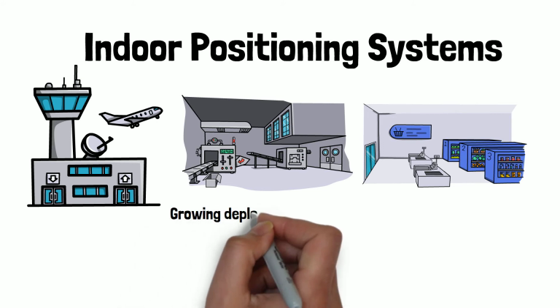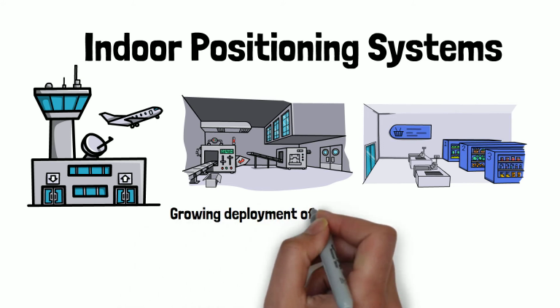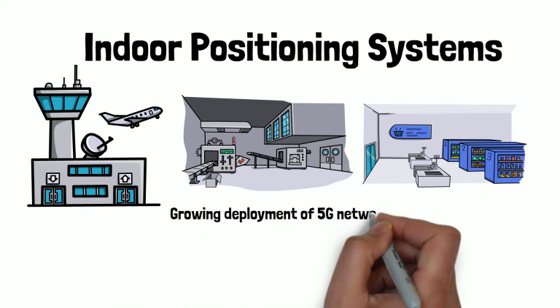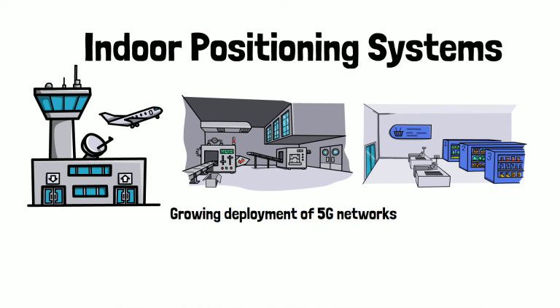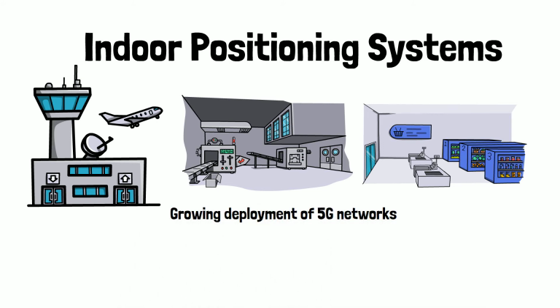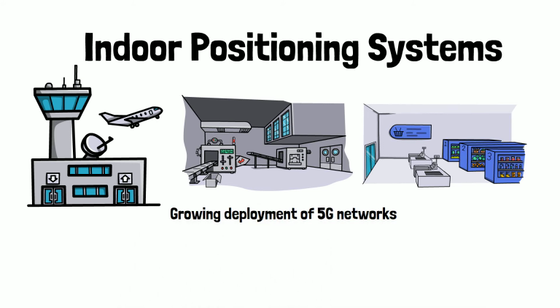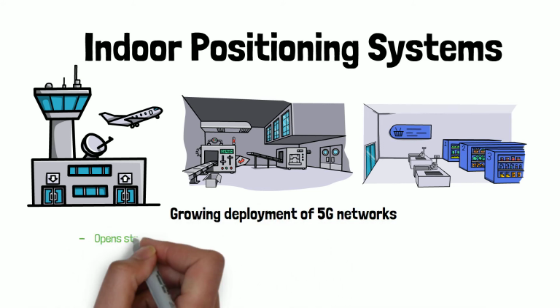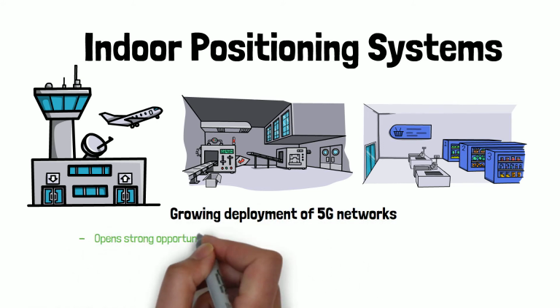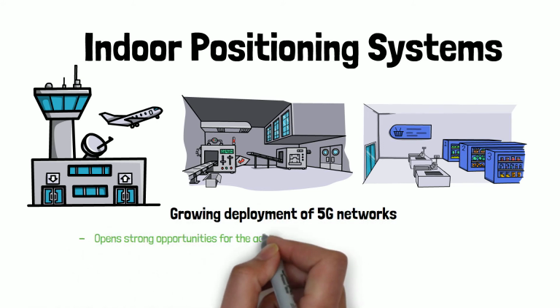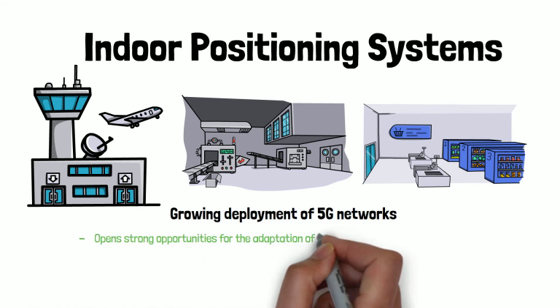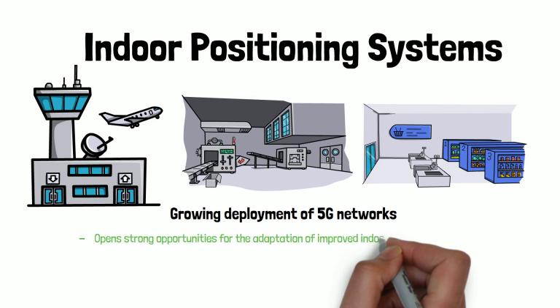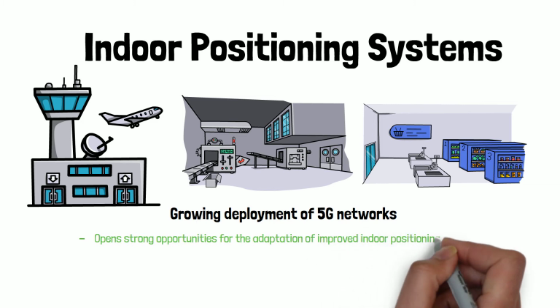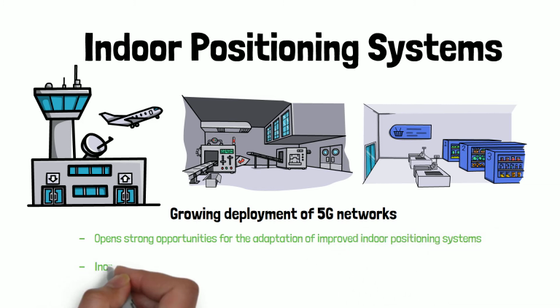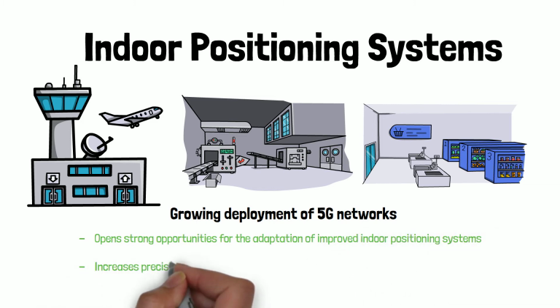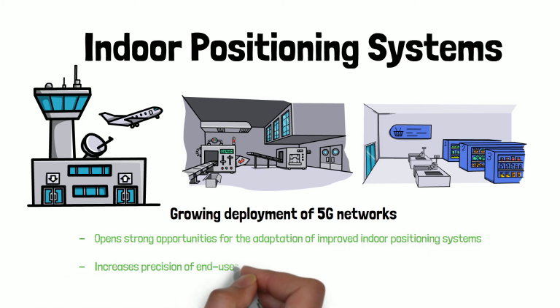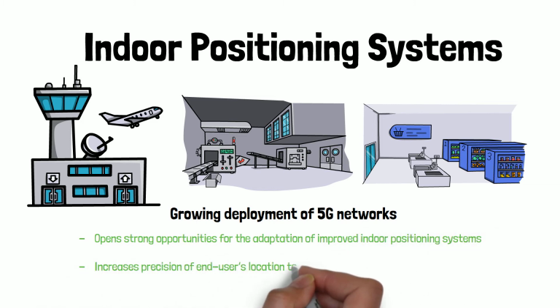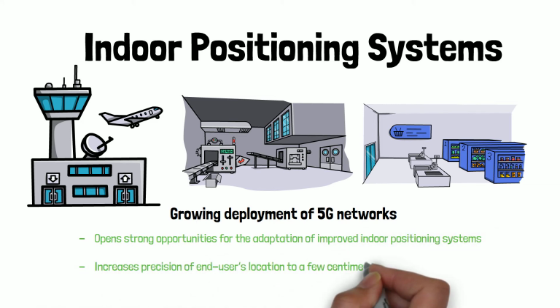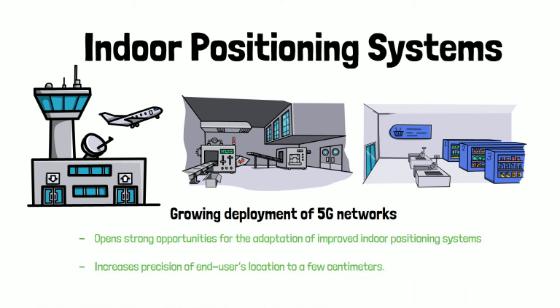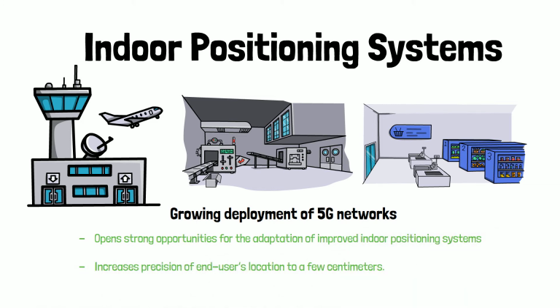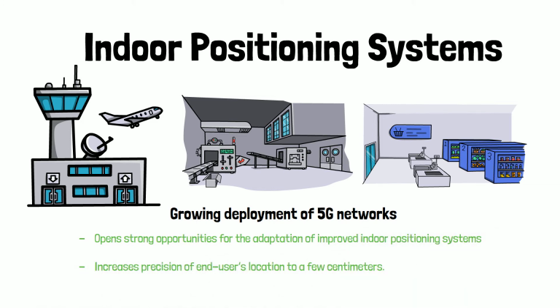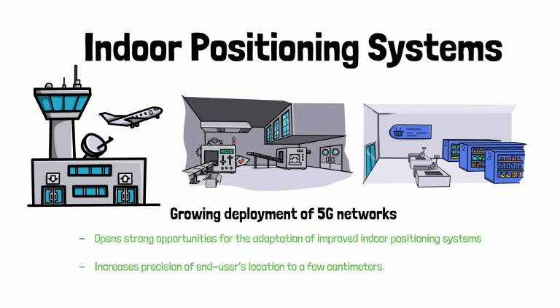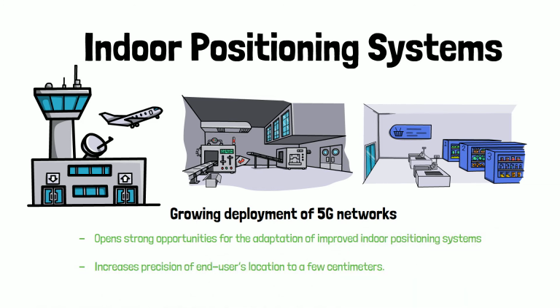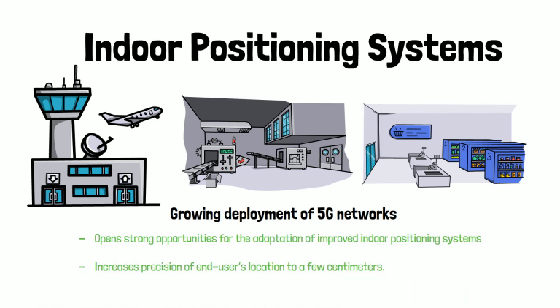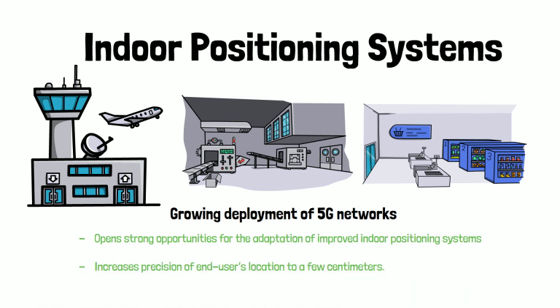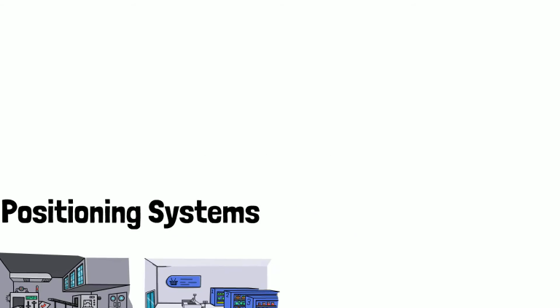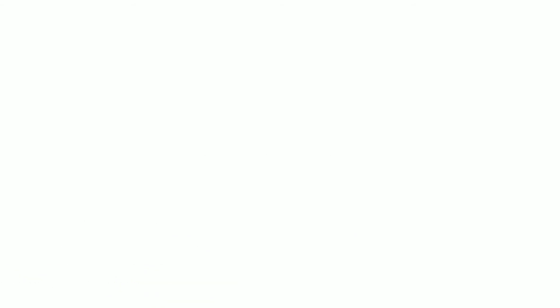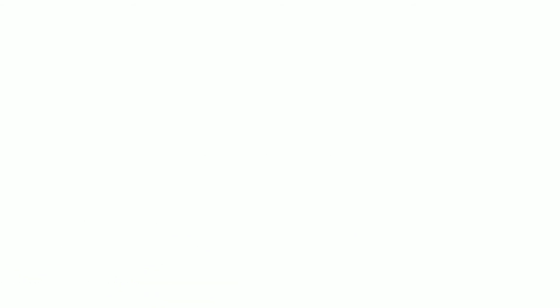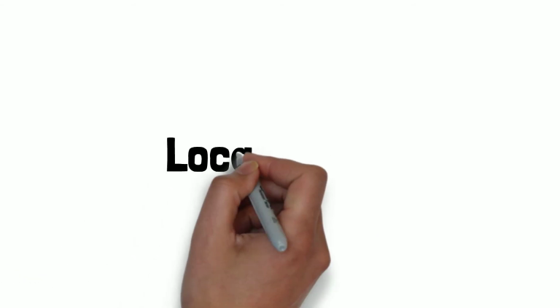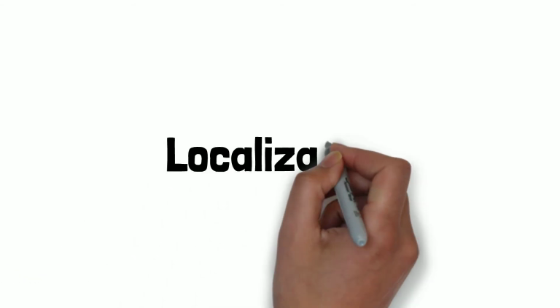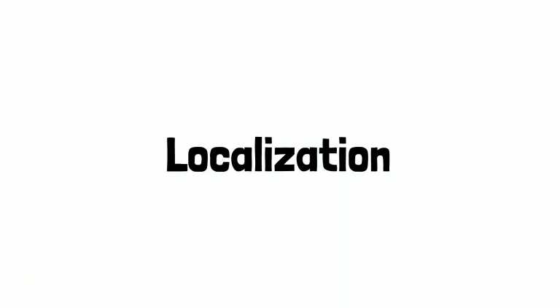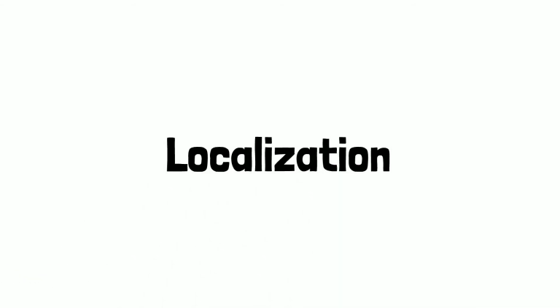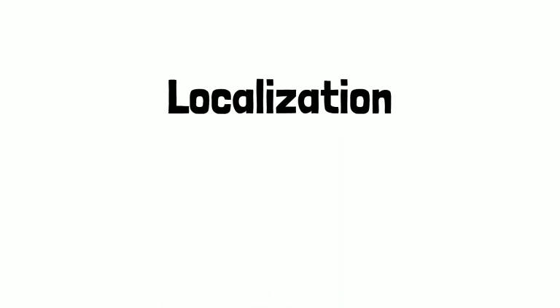With the growing deployment of 5G networks, it allows for improved indoor positioning systems and increases the level of precision to less than a few centimeters. The position of the user is determined through localization.